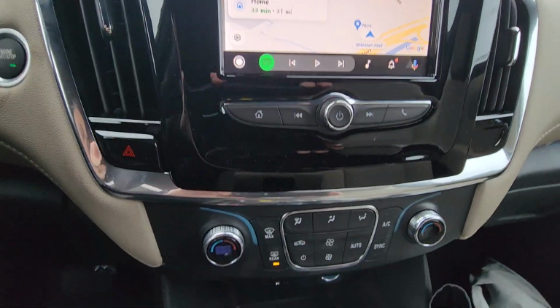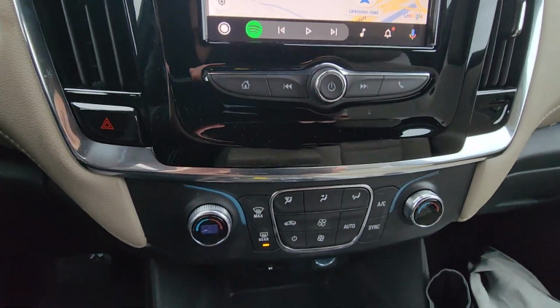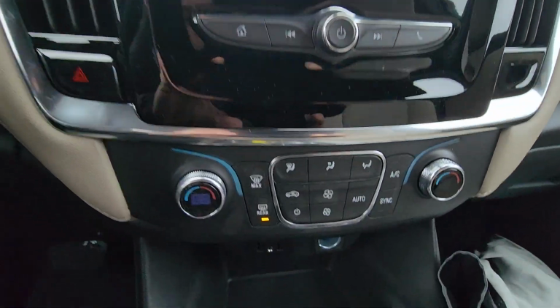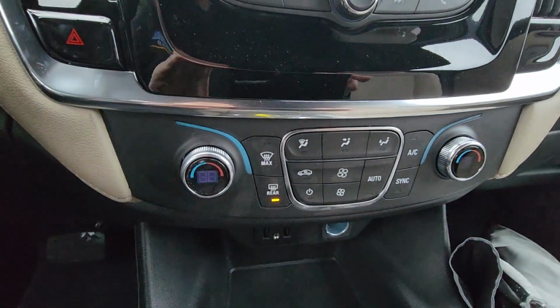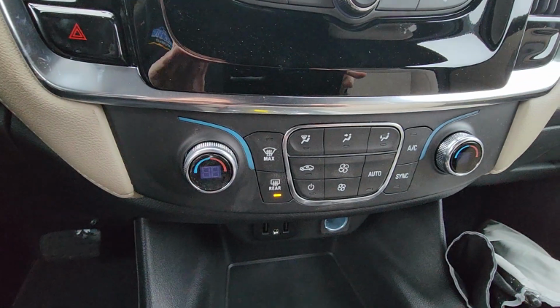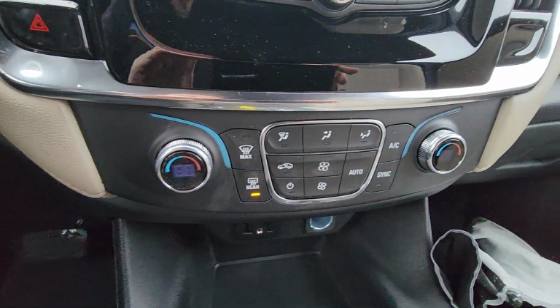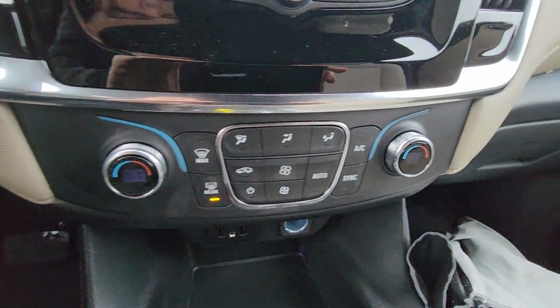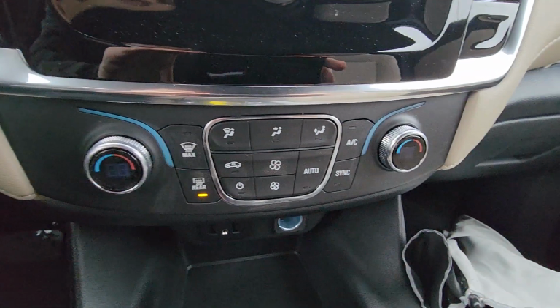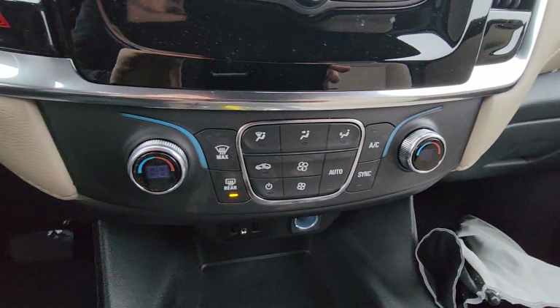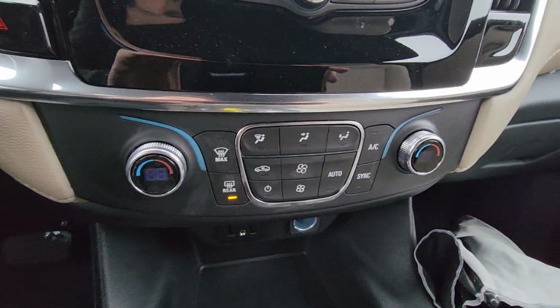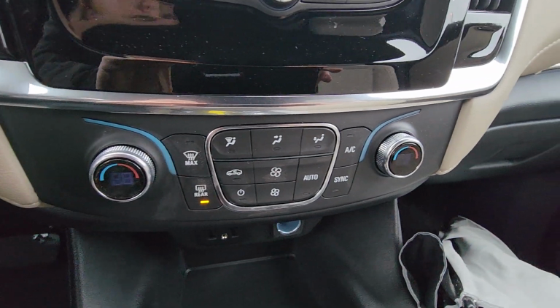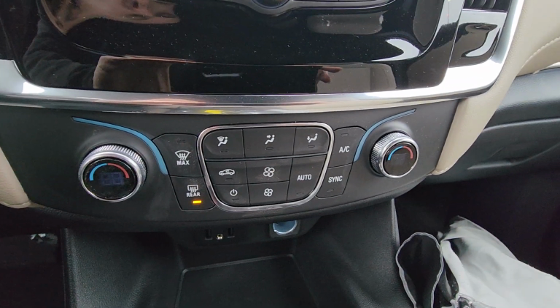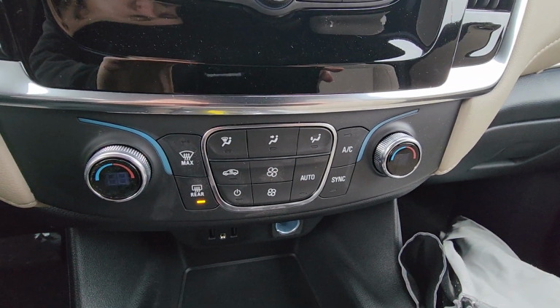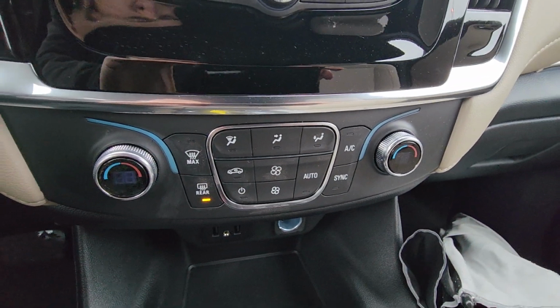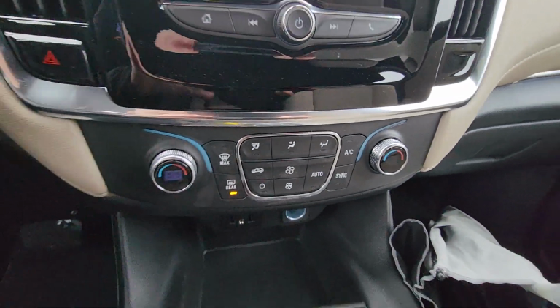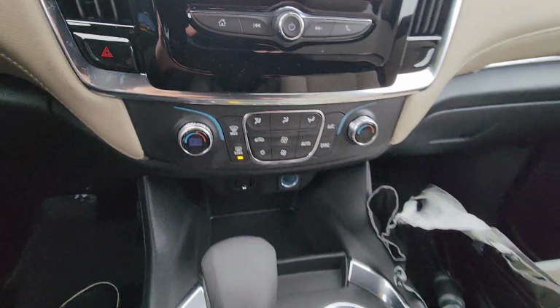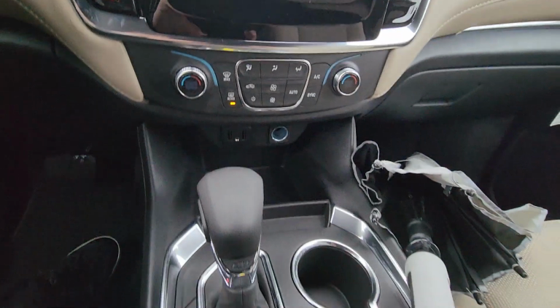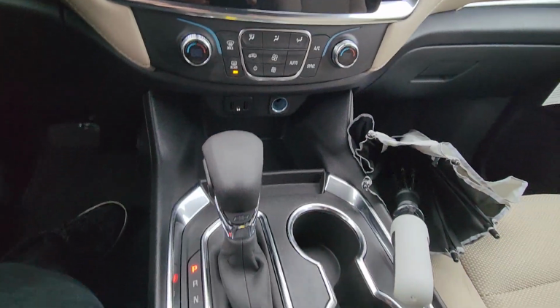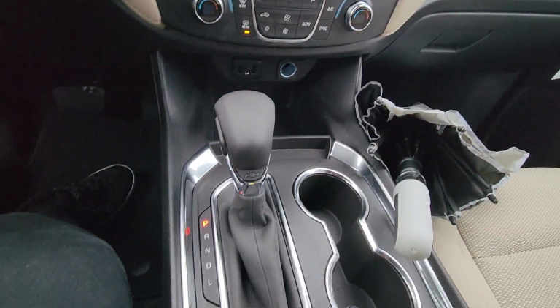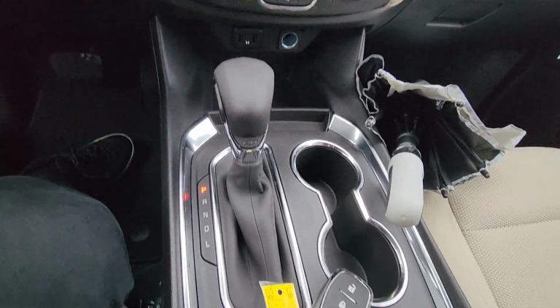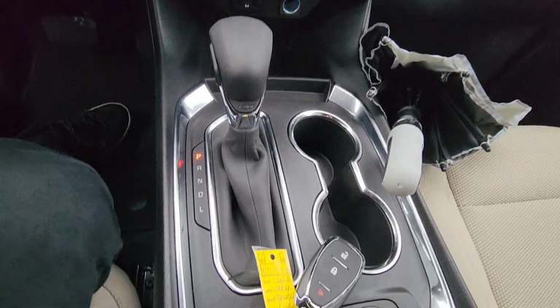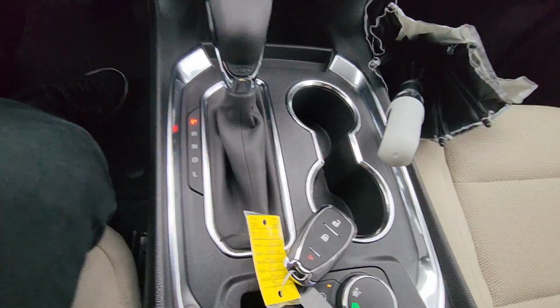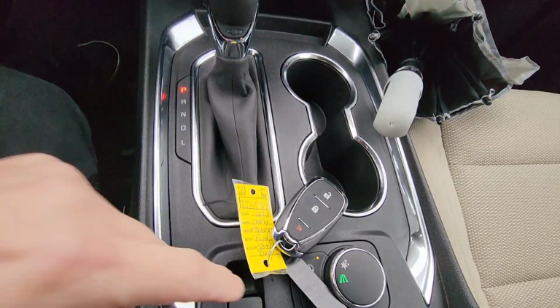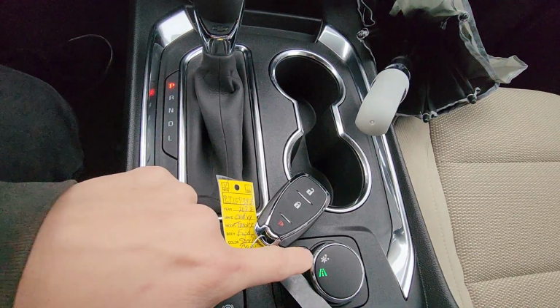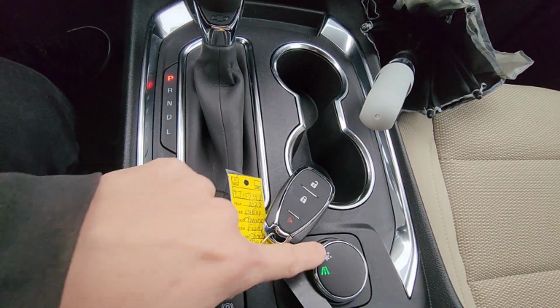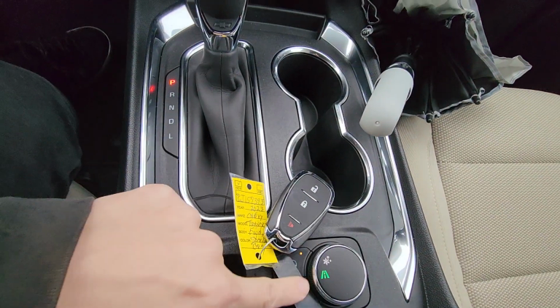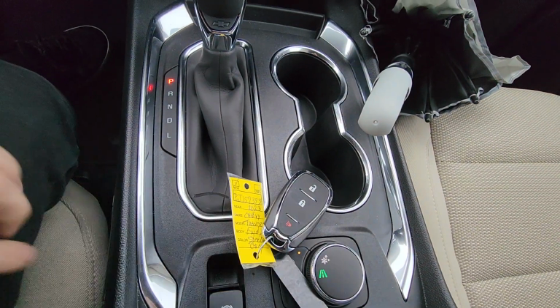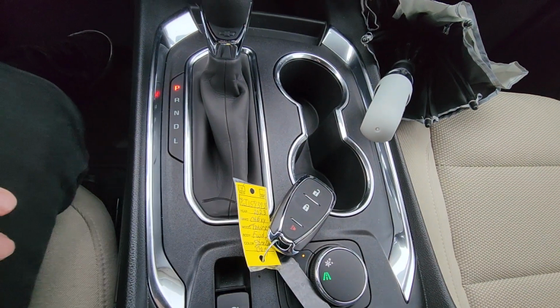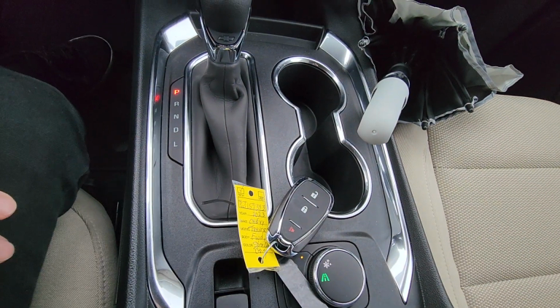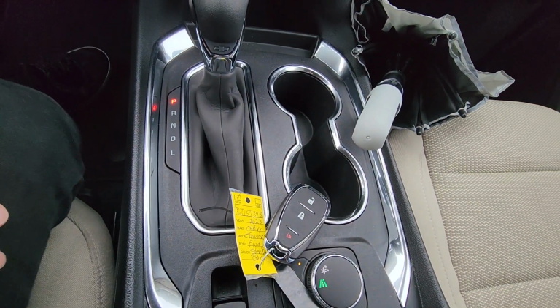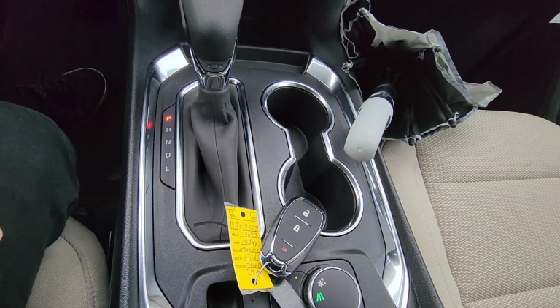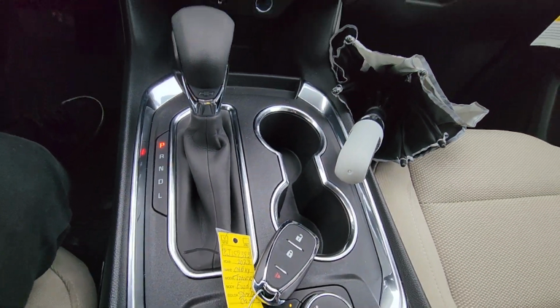We do have dual climate control — one side can be cooler than the other side. Then you have your options for snow mode or a drive option here.